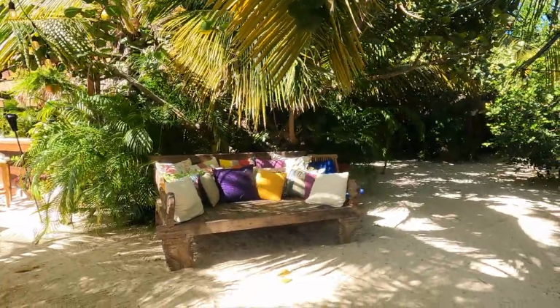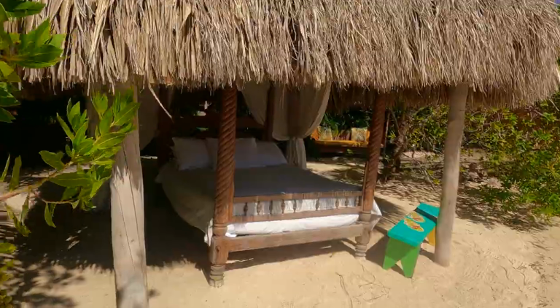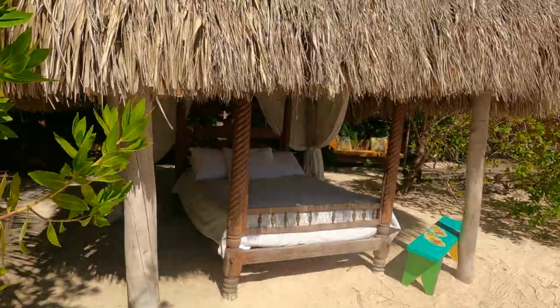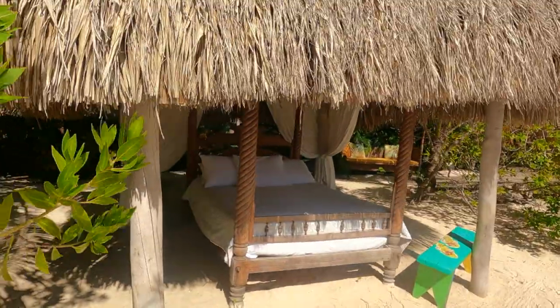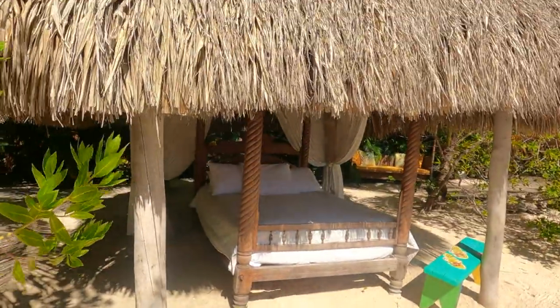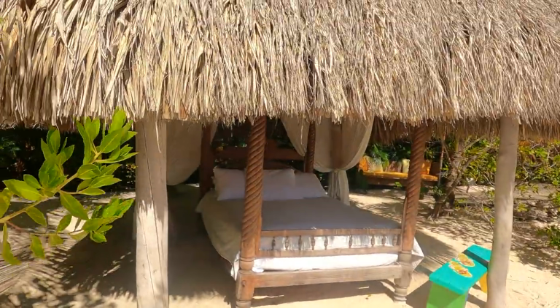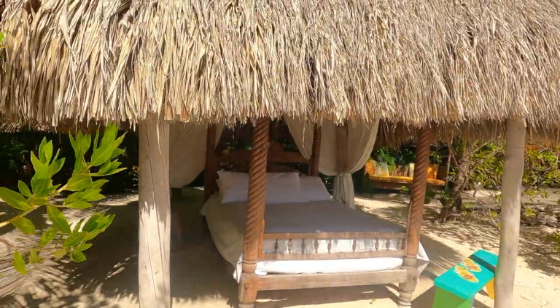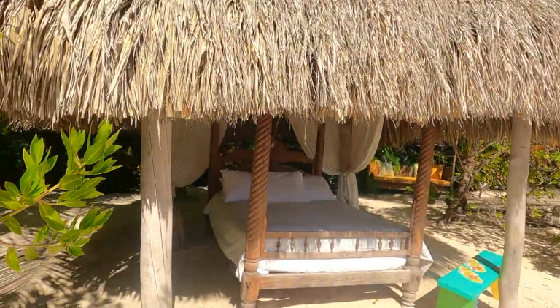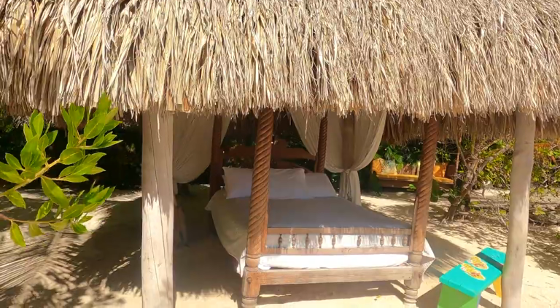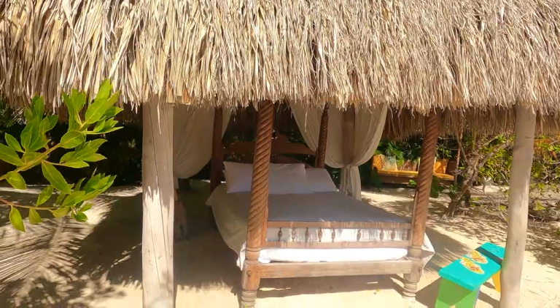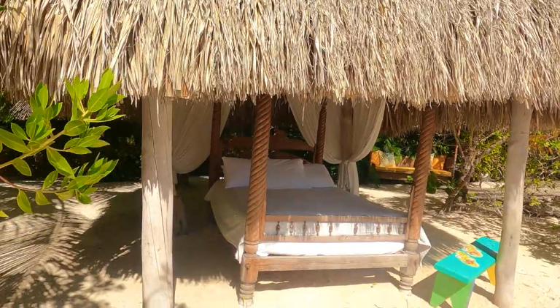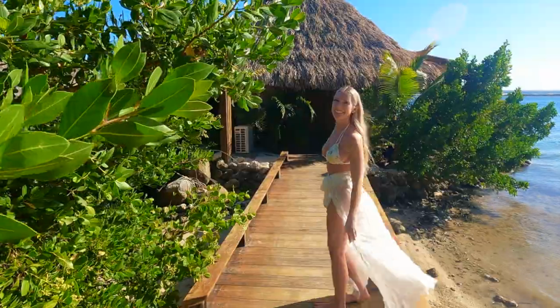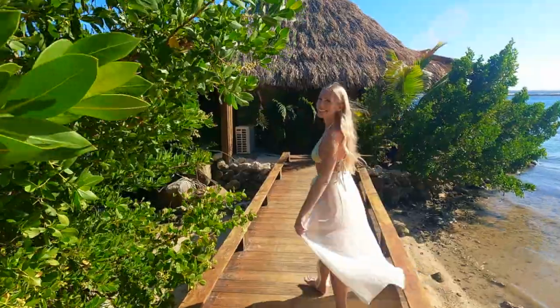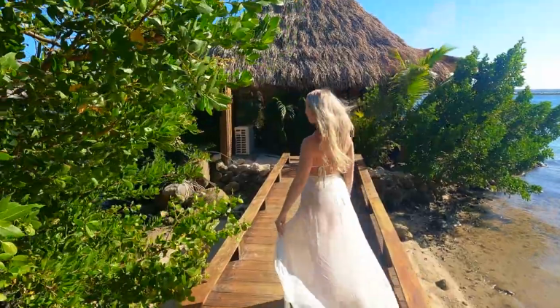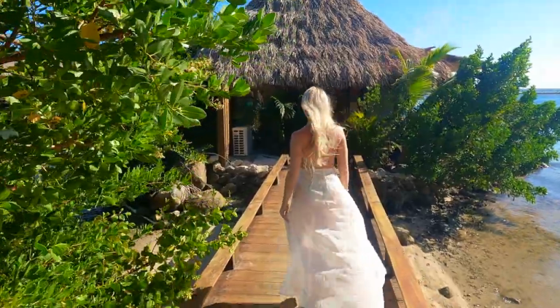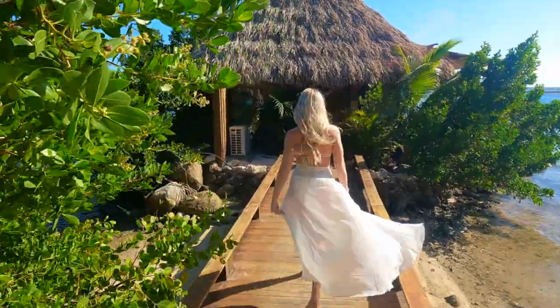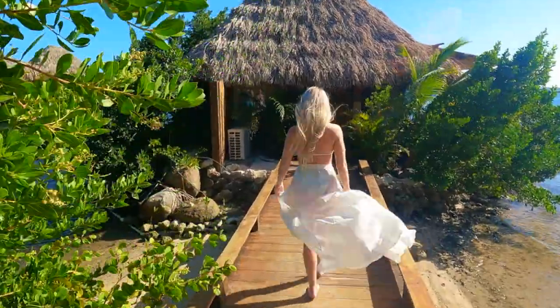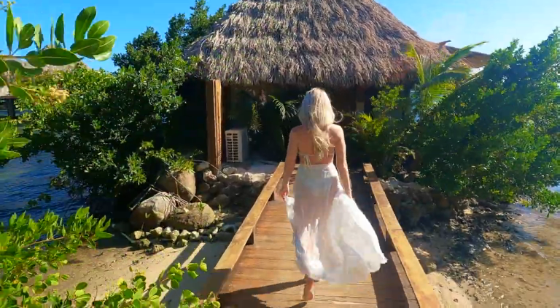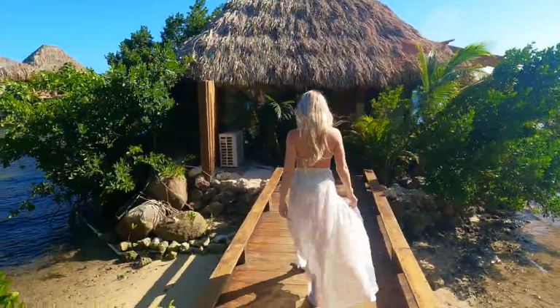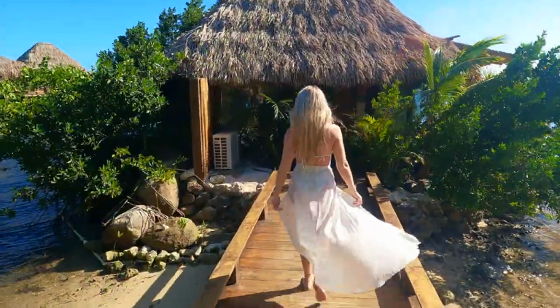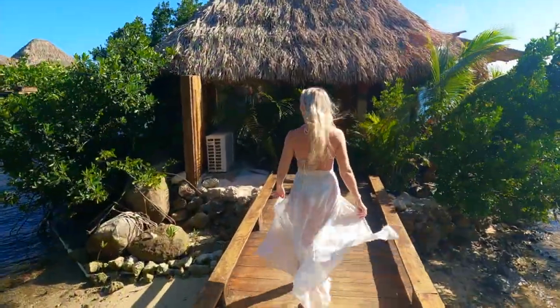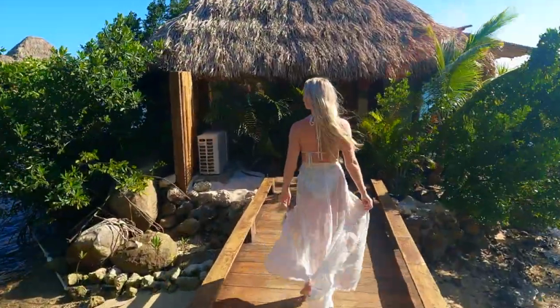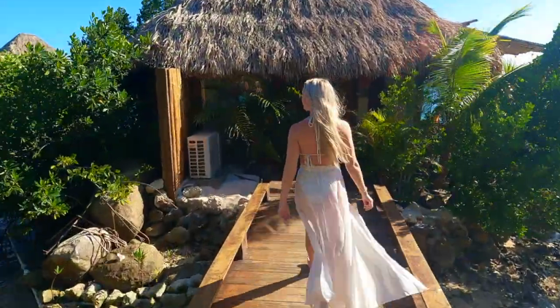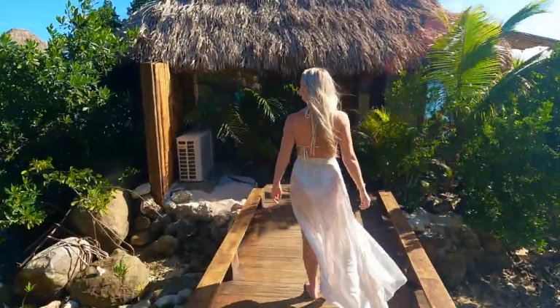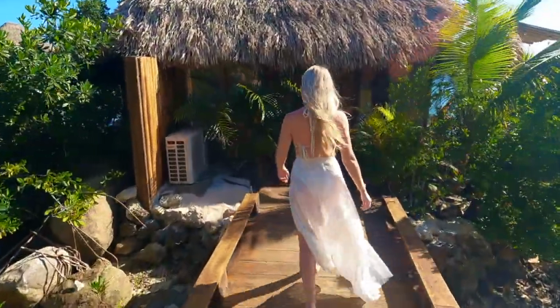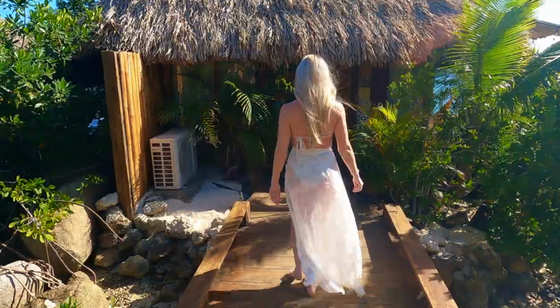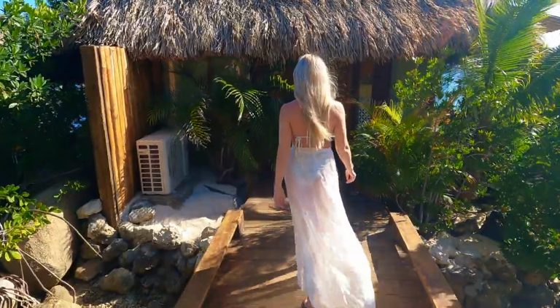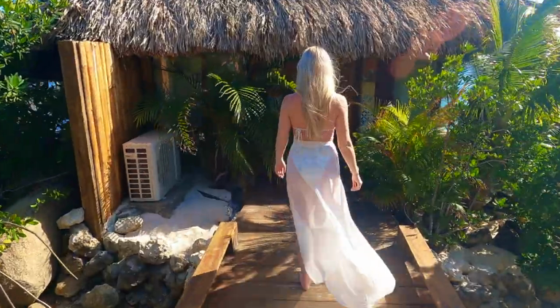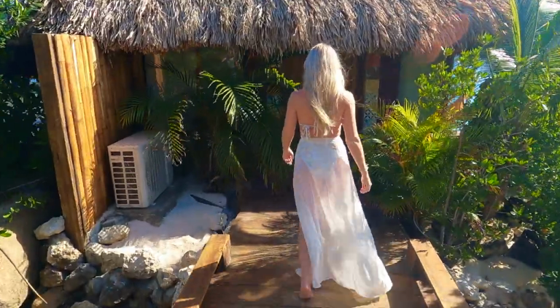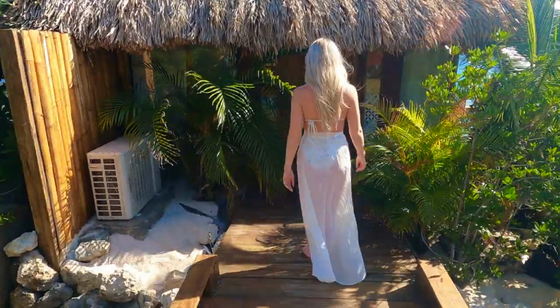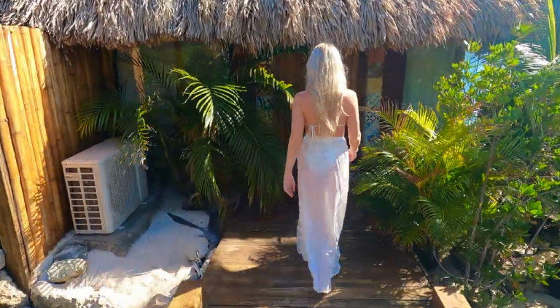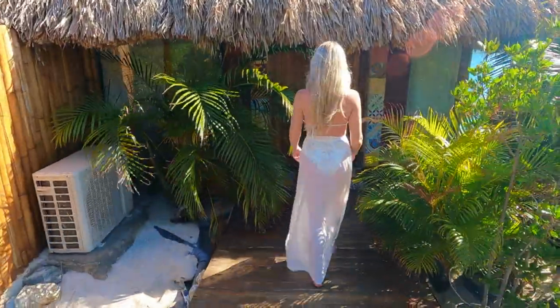Our room was ready at about 3:30. We stayed at the Isla Alistar. We shot a room tour in one continuous shot so you guys could see exactly how this villa is laid out.